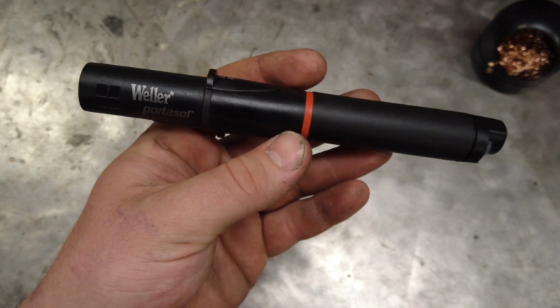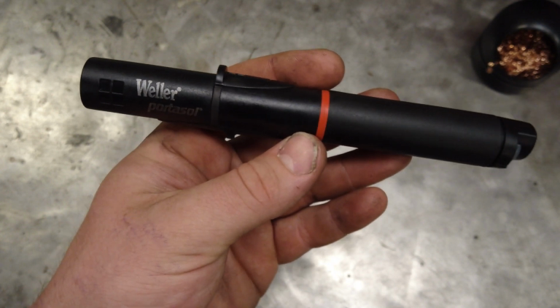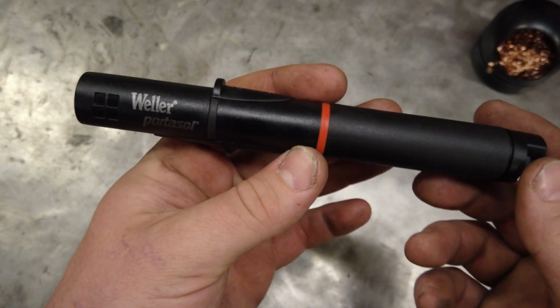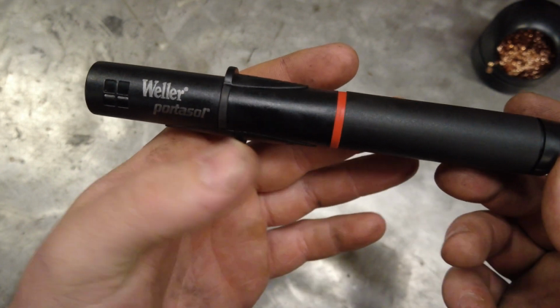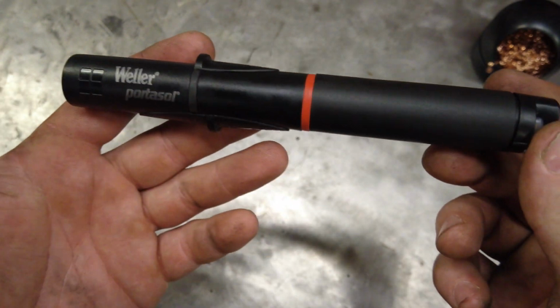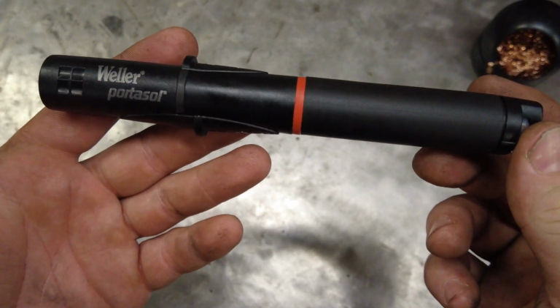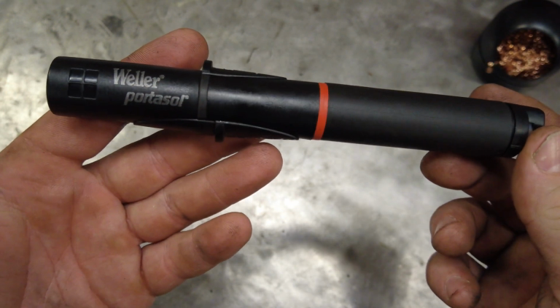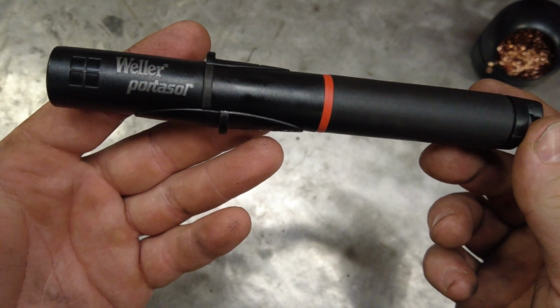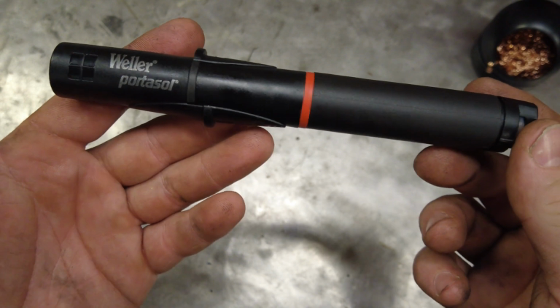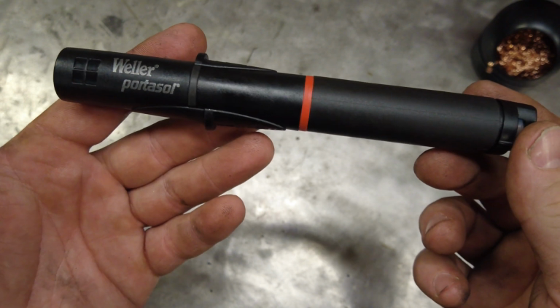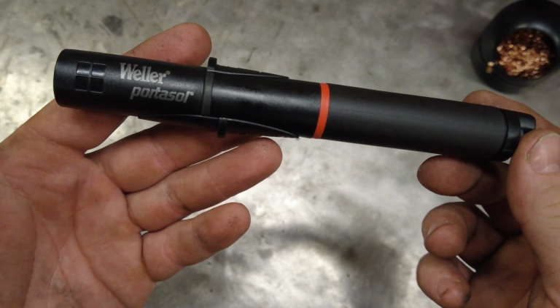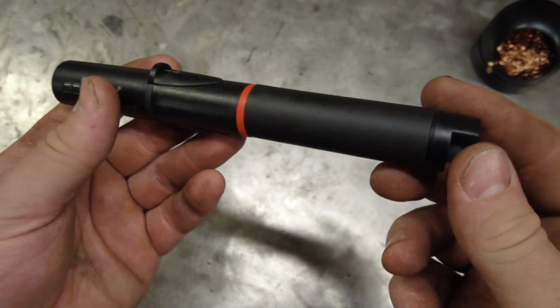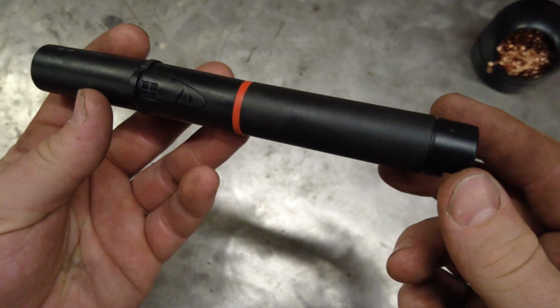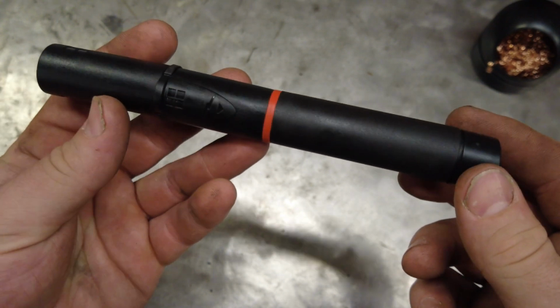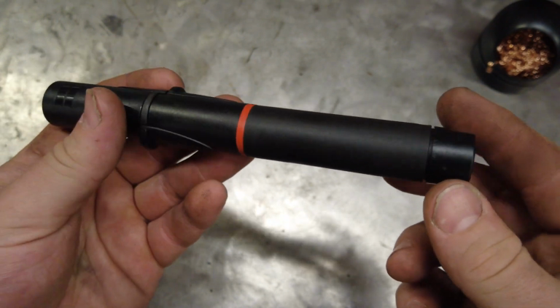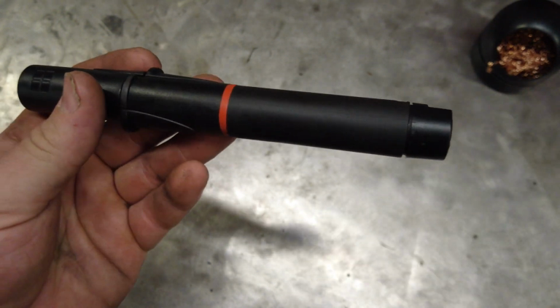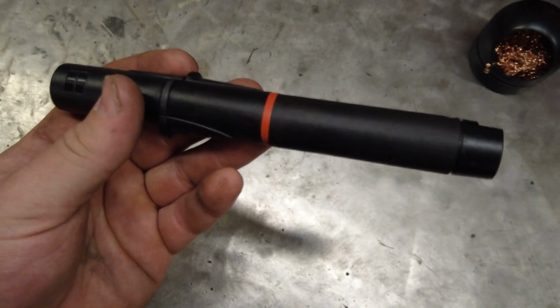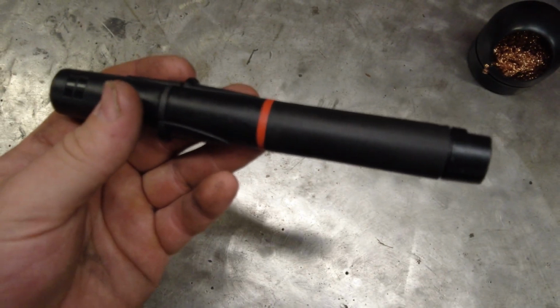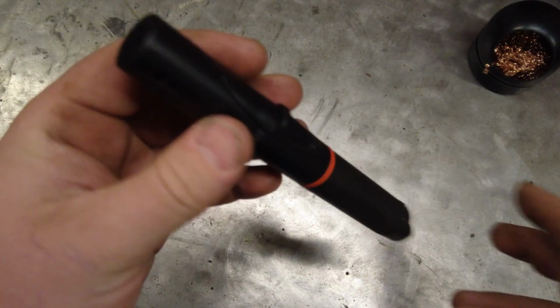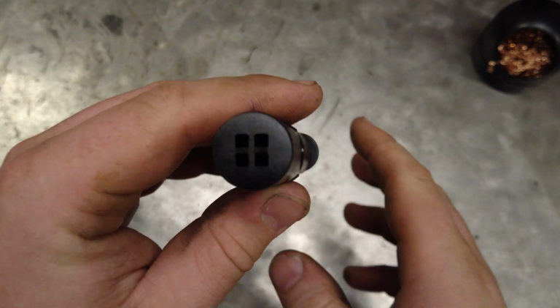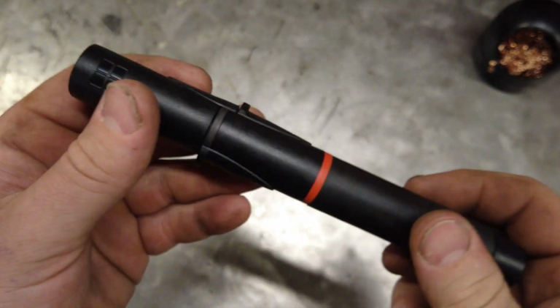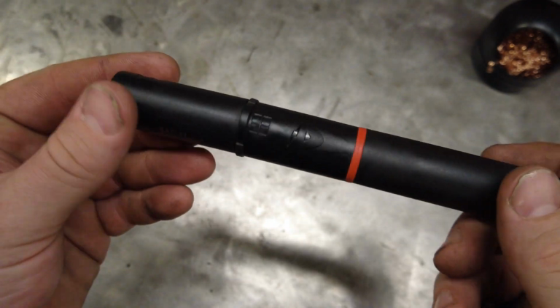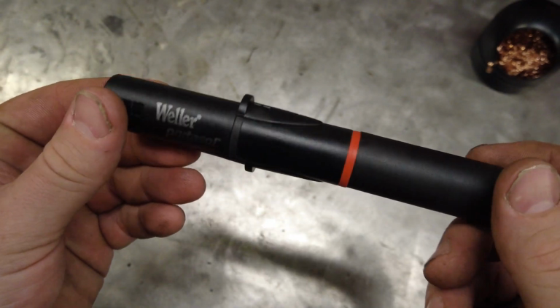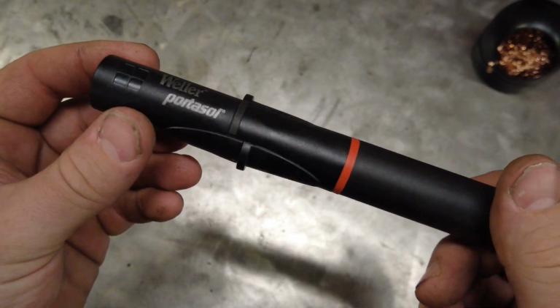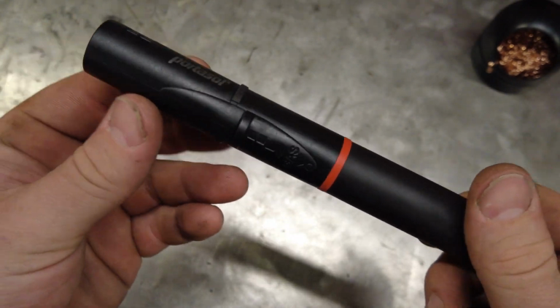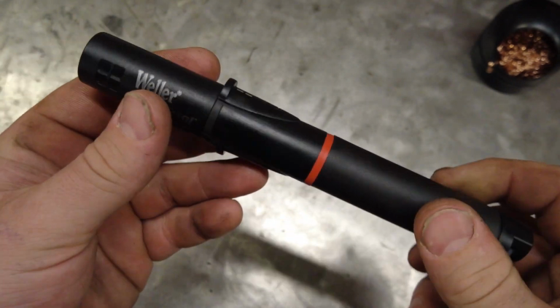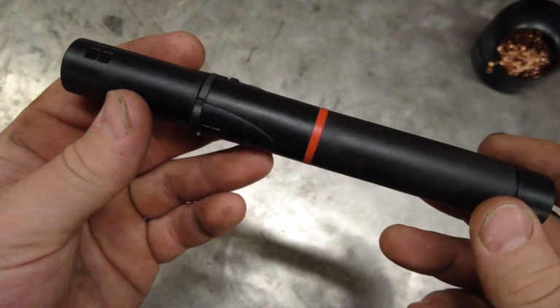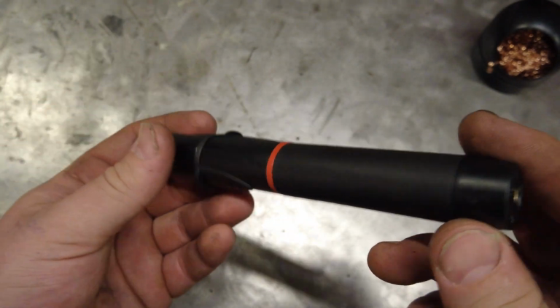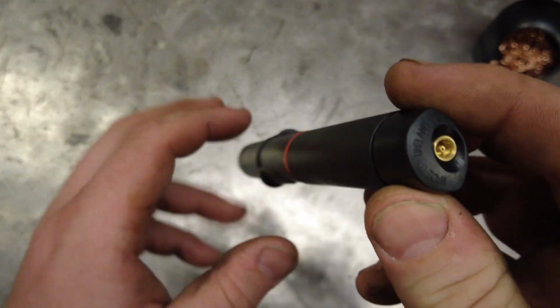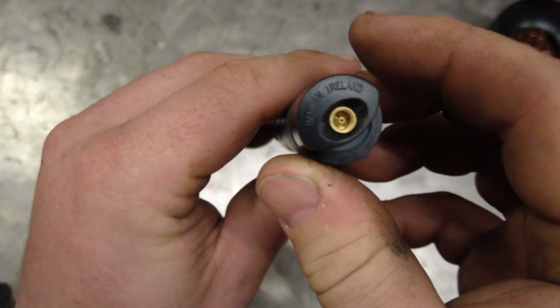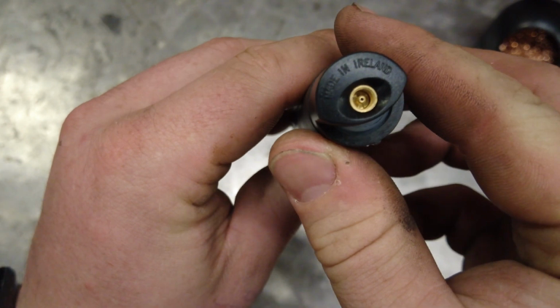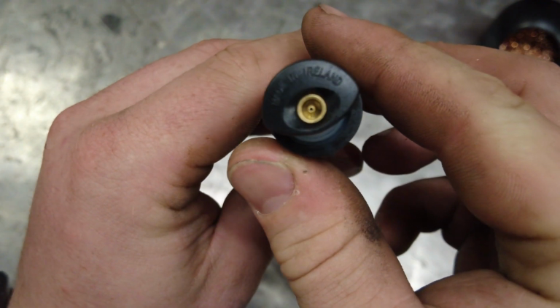We are looking at the Weller Portisol, a butane soldering iron. I picked this up on Amazon for around $50 or so.